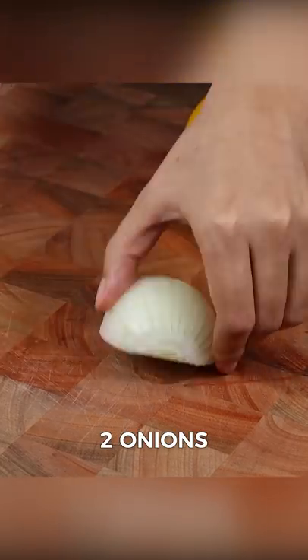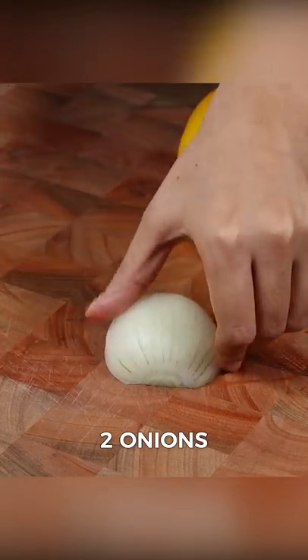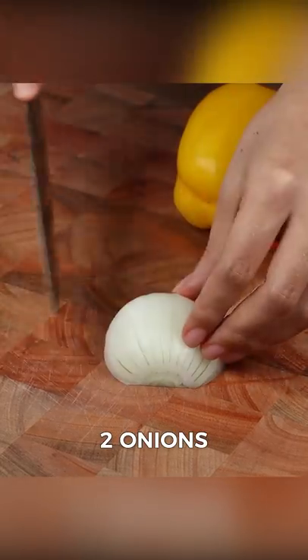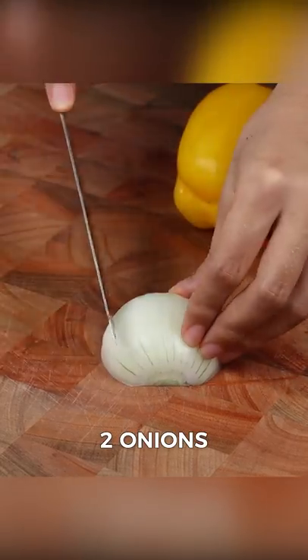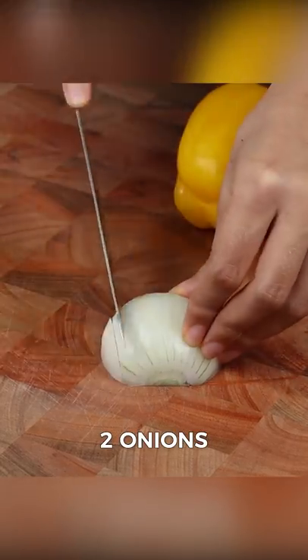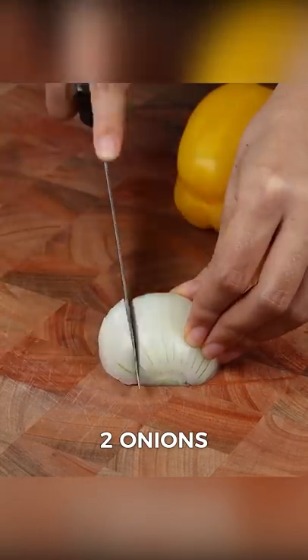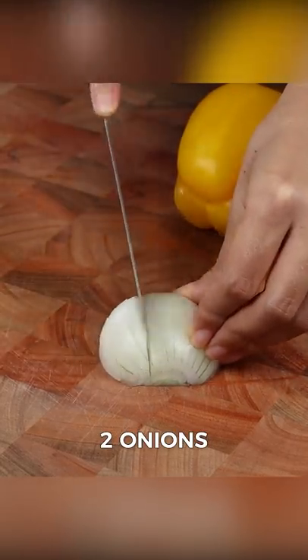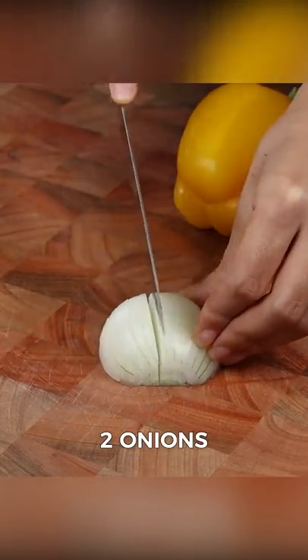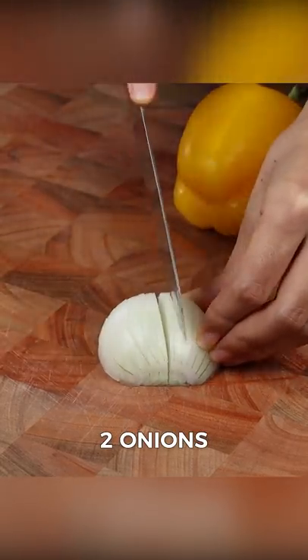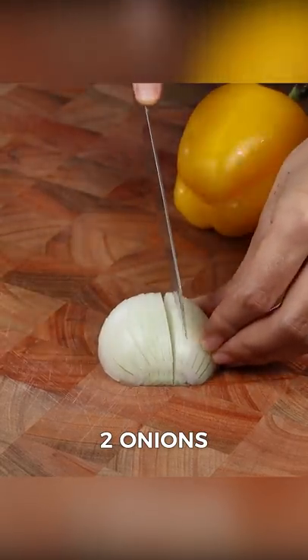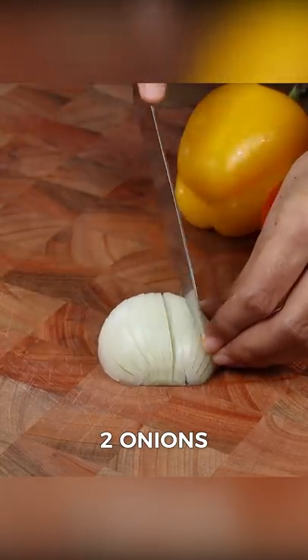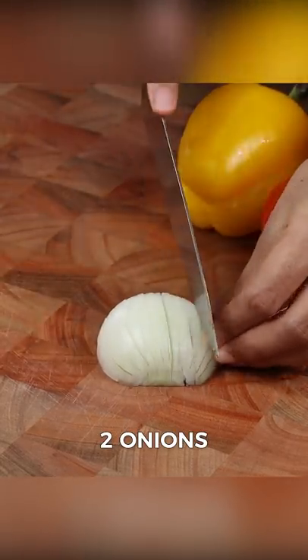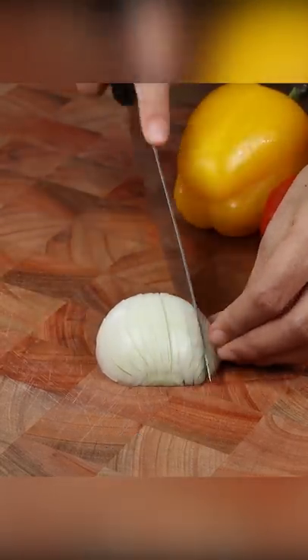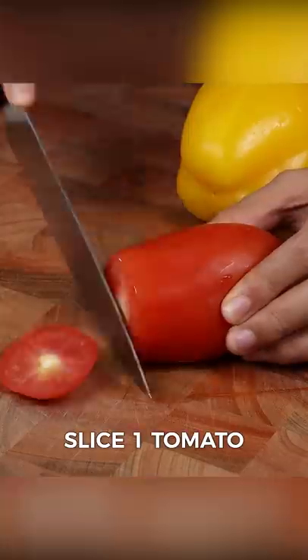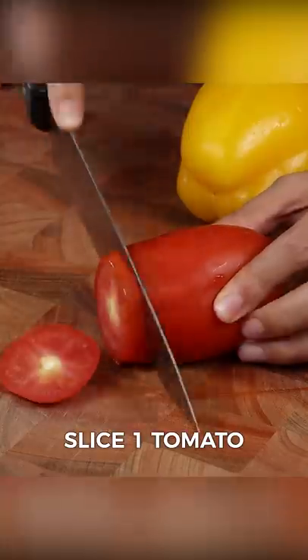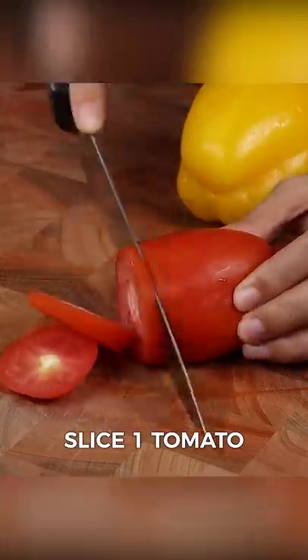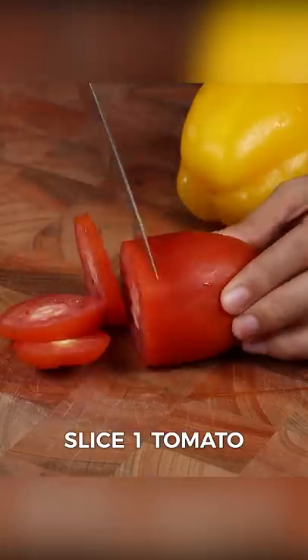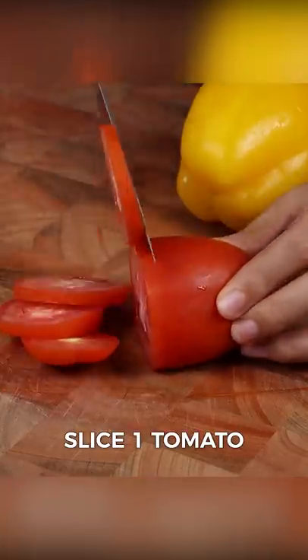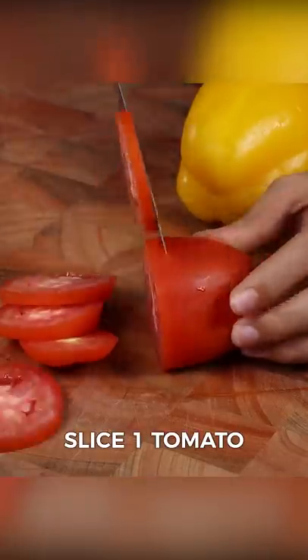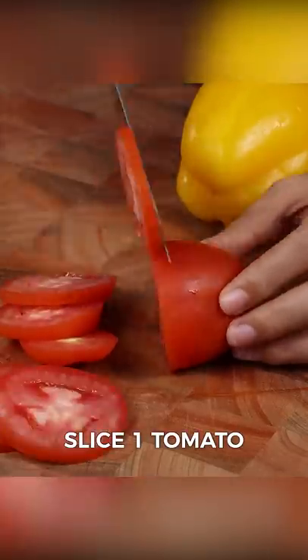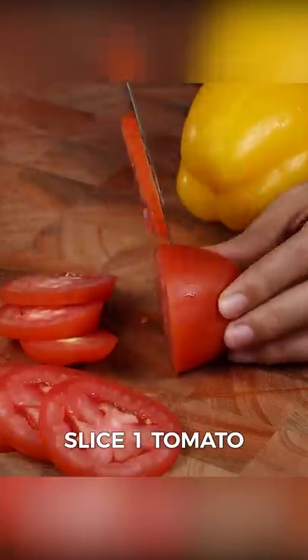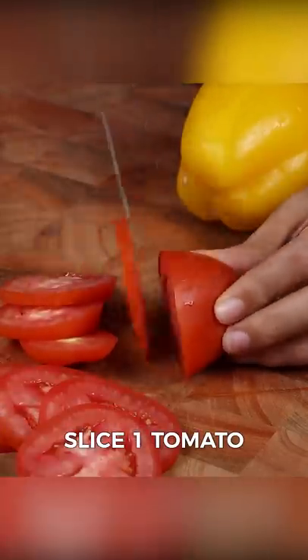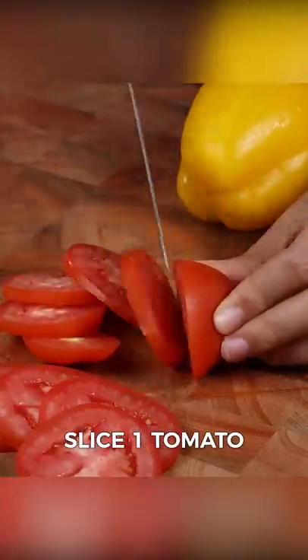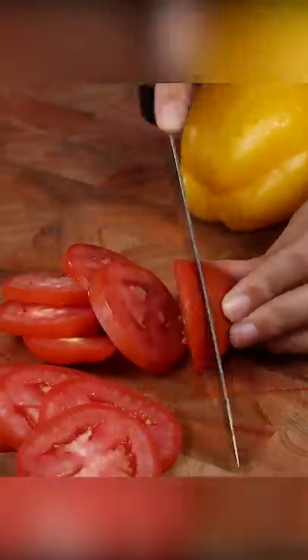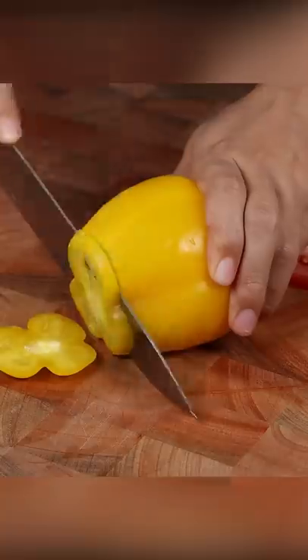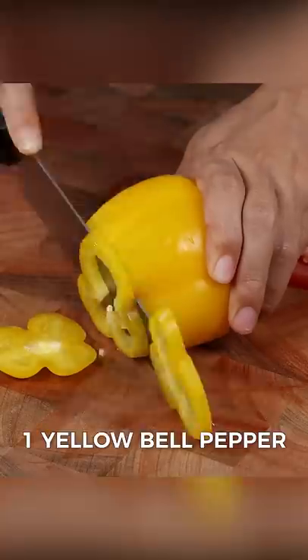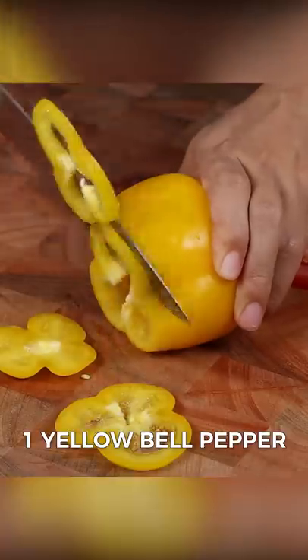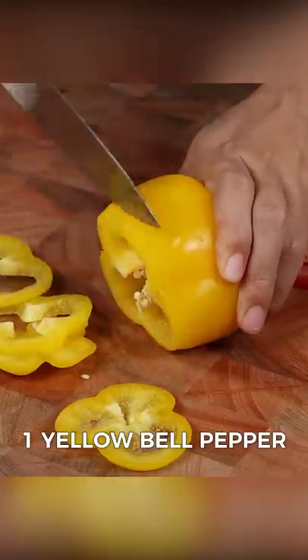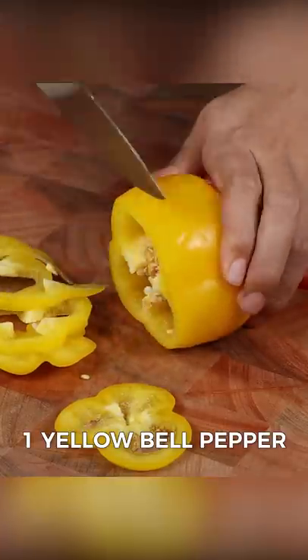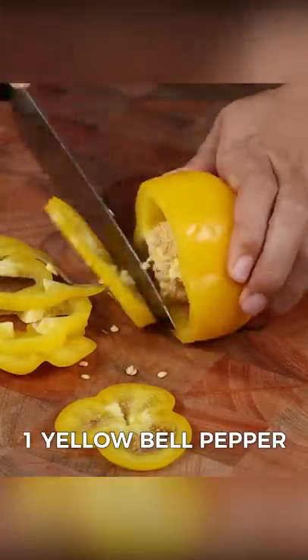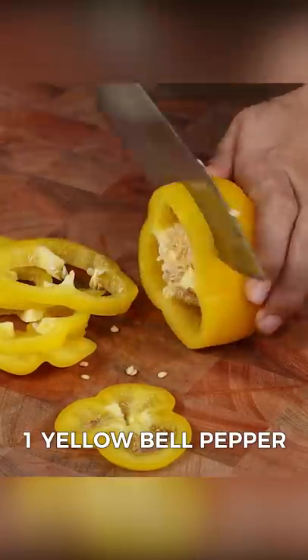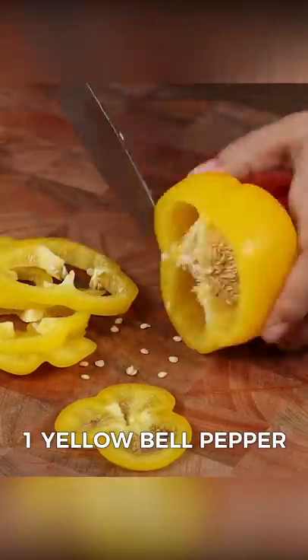Cut them in half and slice them very thin. Then slice one tomato. Also use one yellow bell pepper.